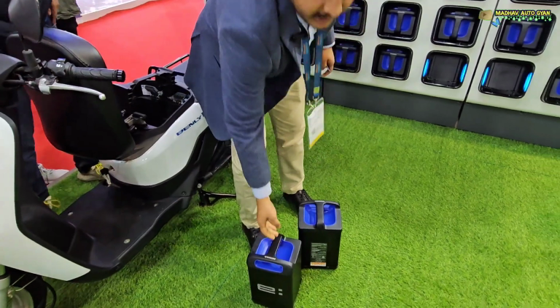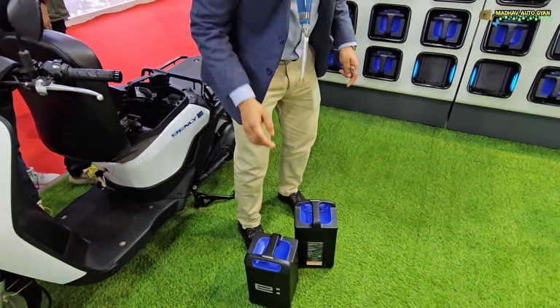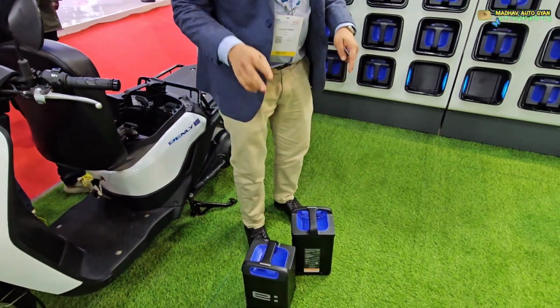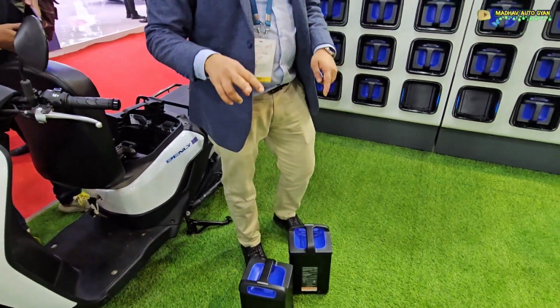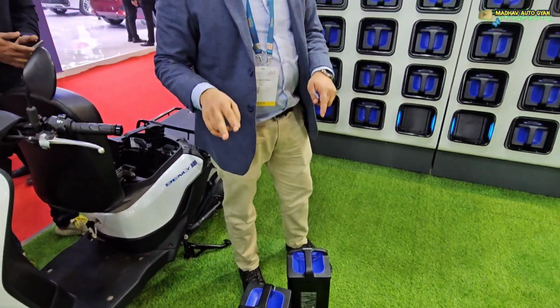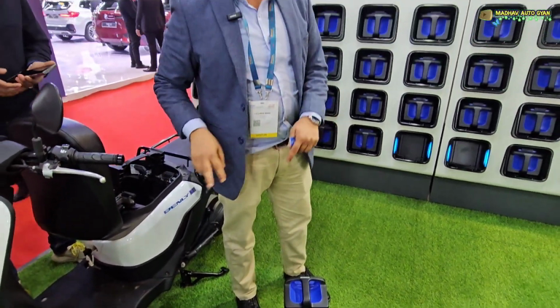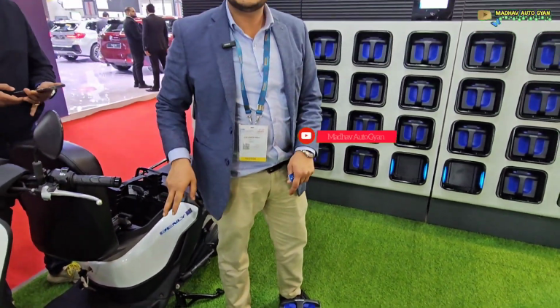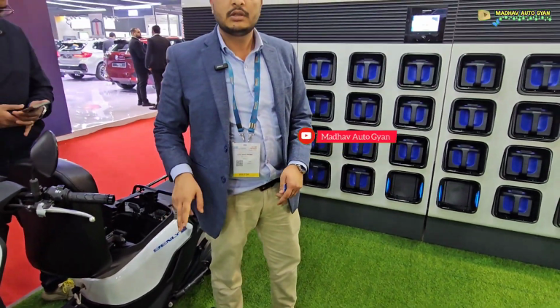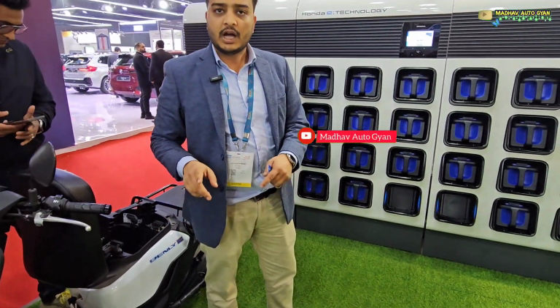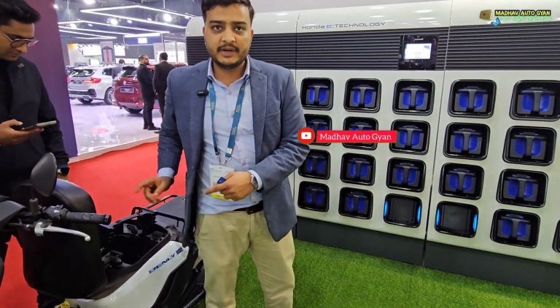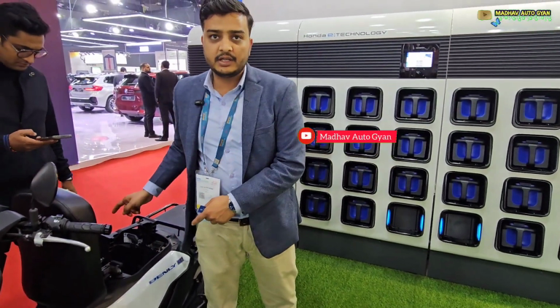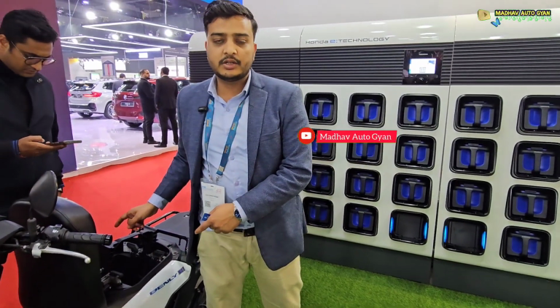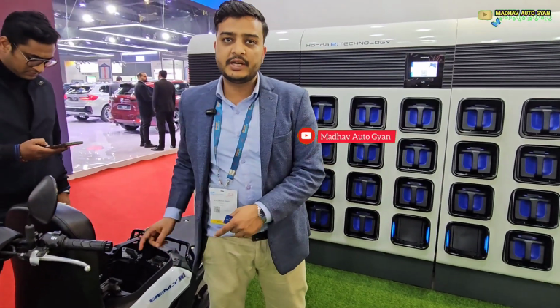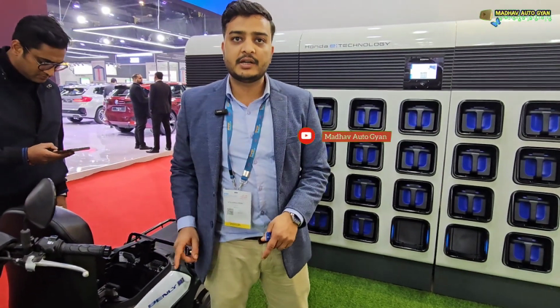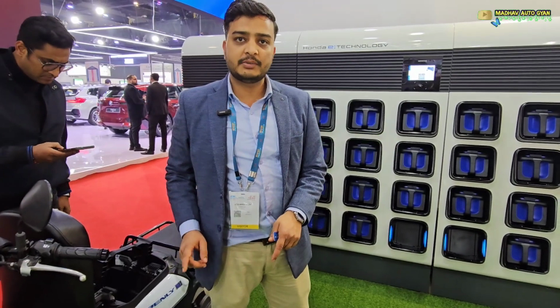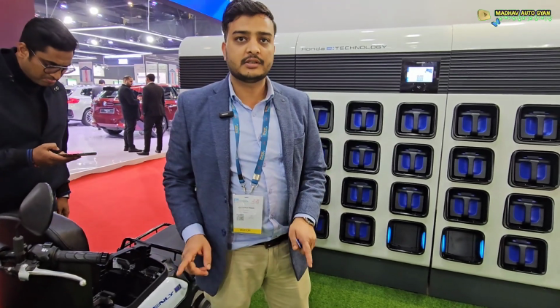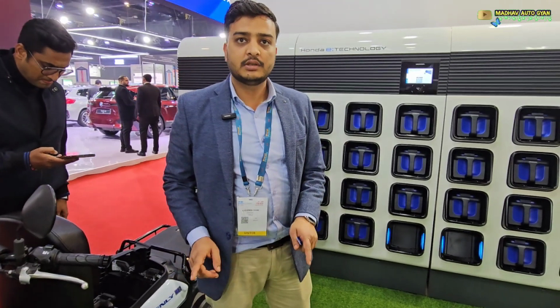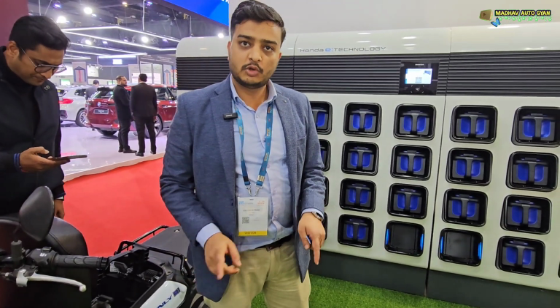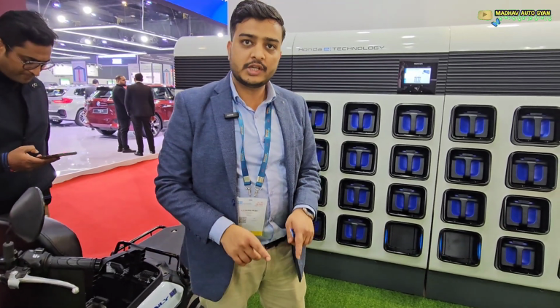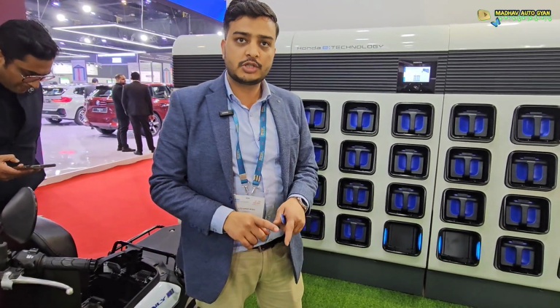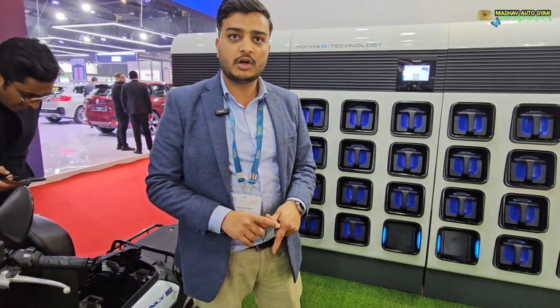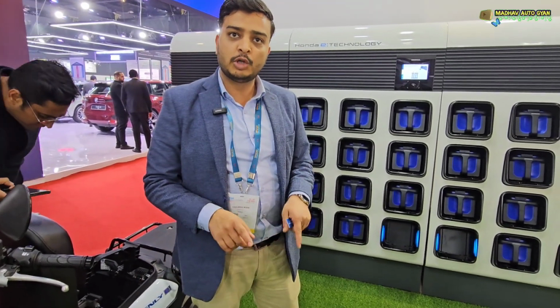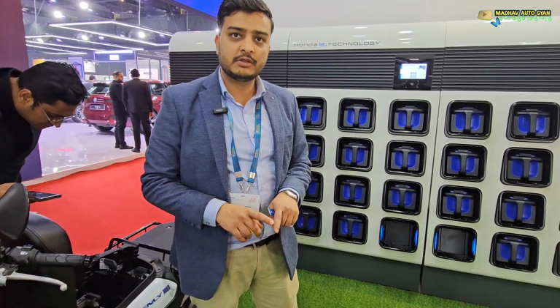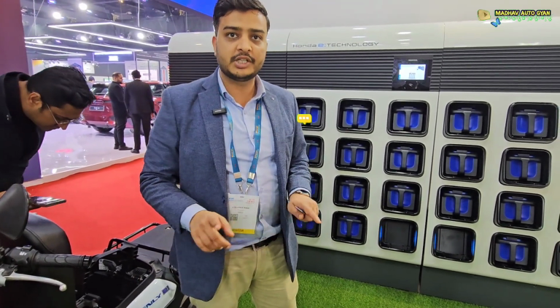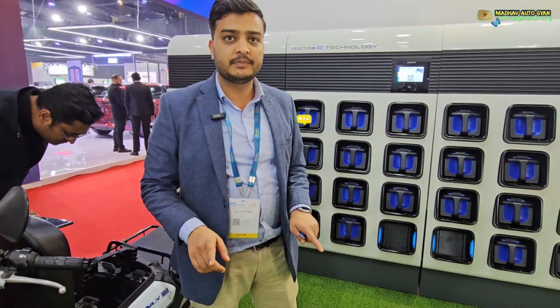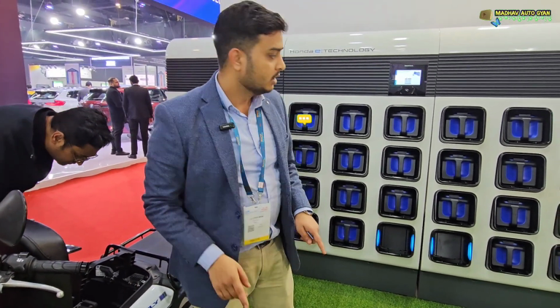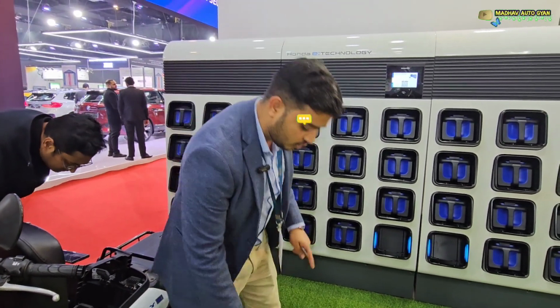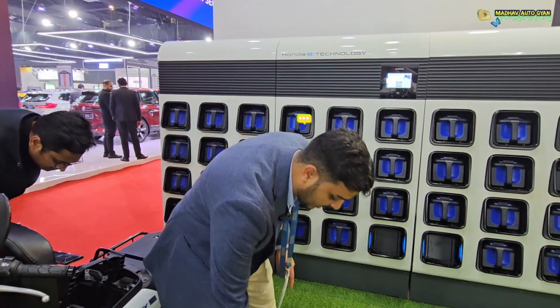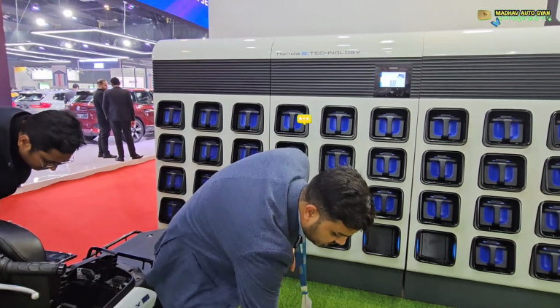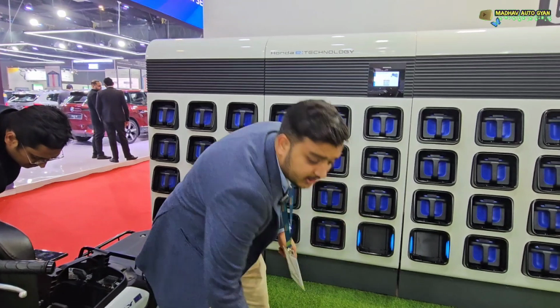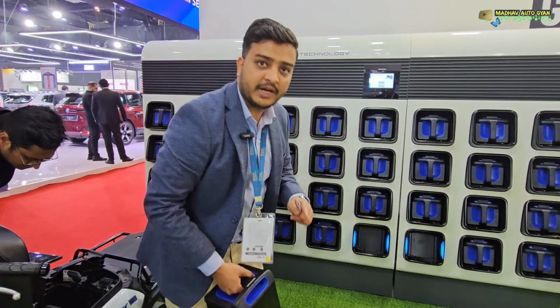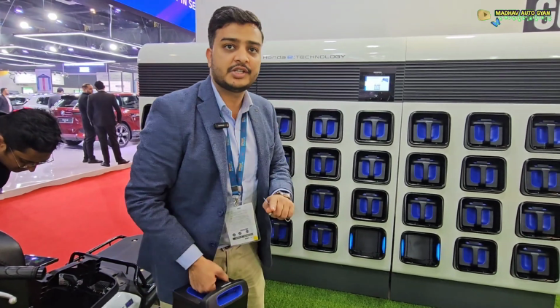At one time you need to change both the batteries — you can't keep one battery in and one battery out. Because the SOC of both batteries will be the same, so you need to change both batteries together.